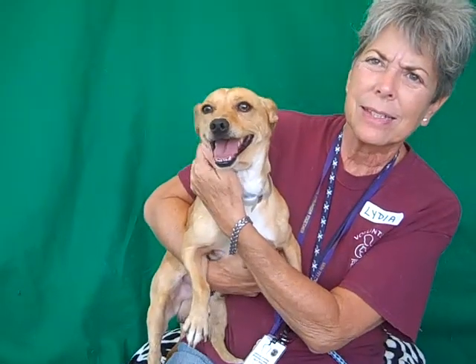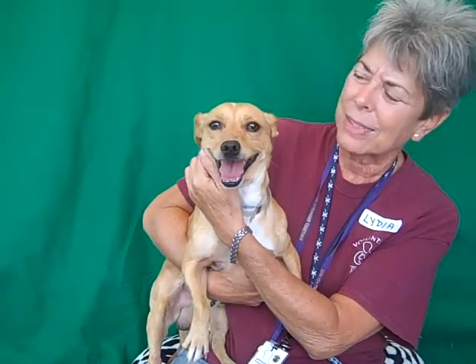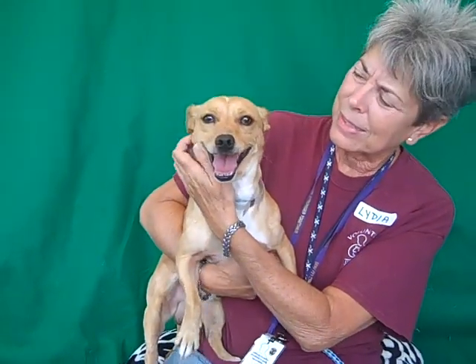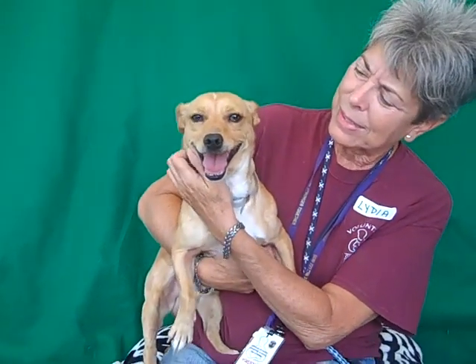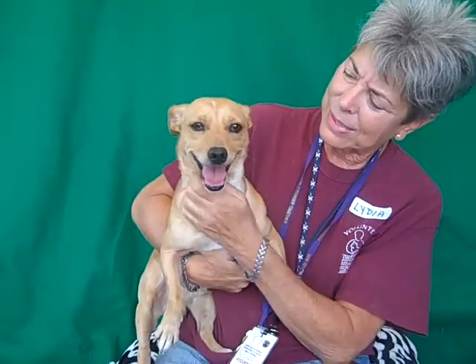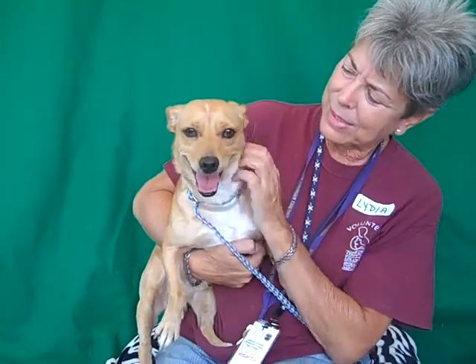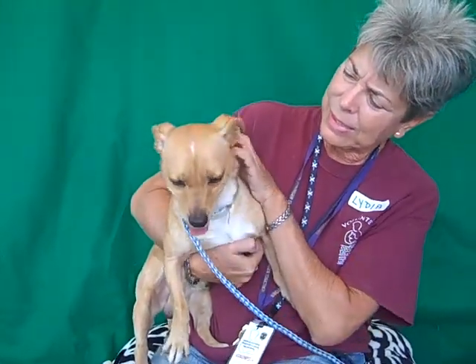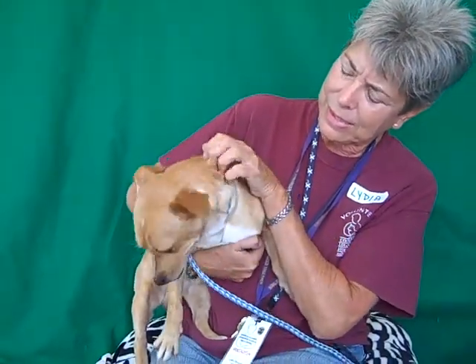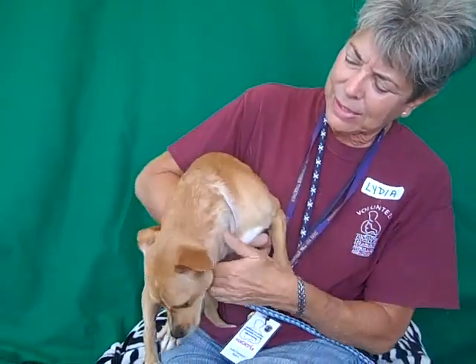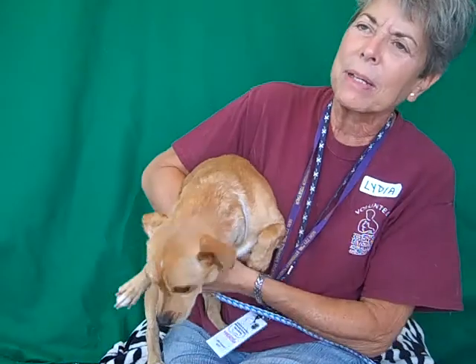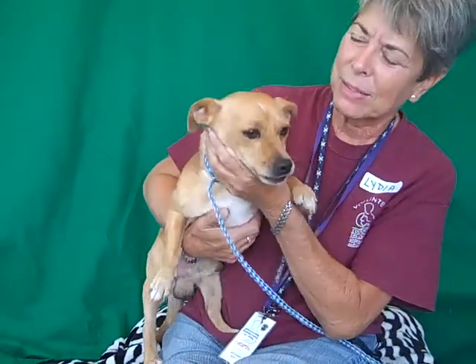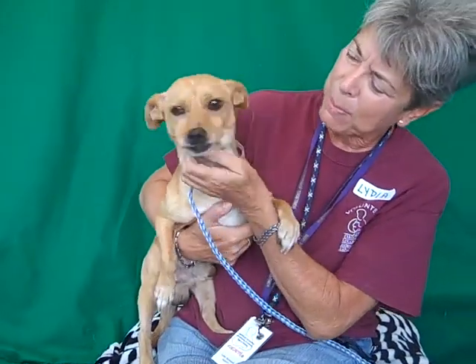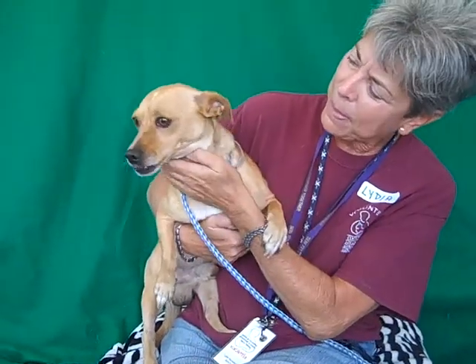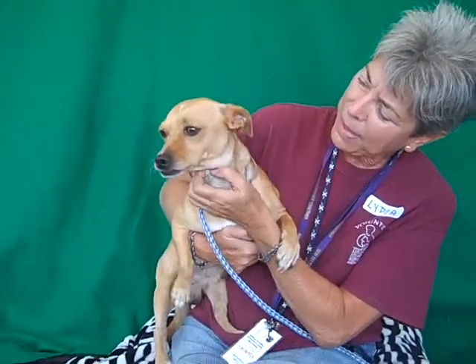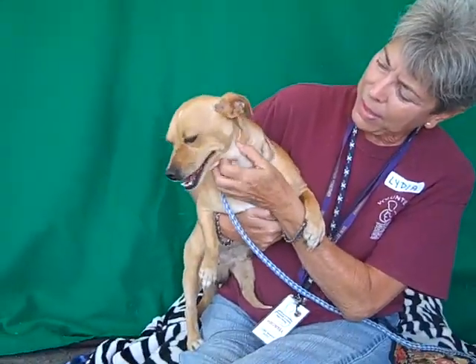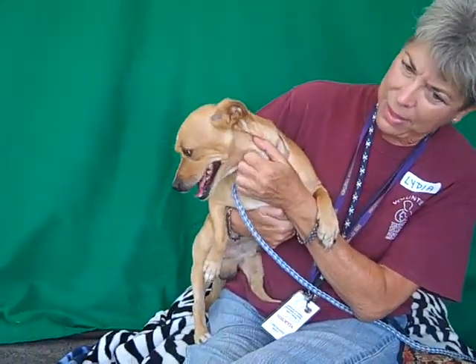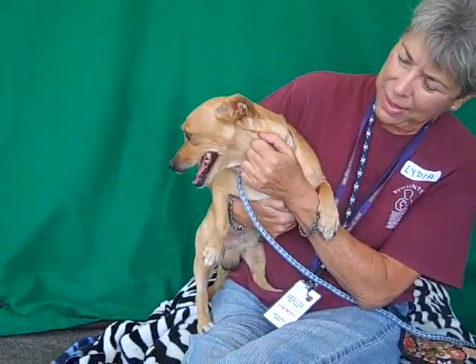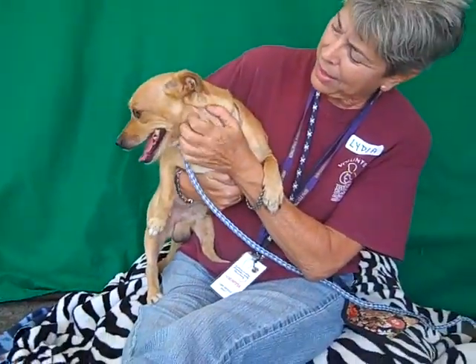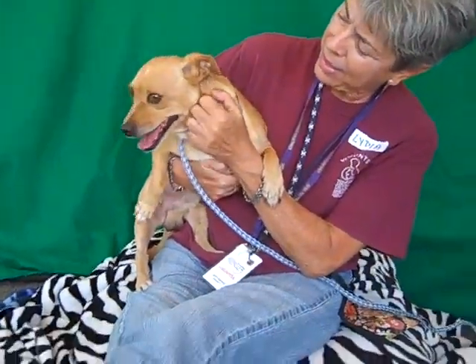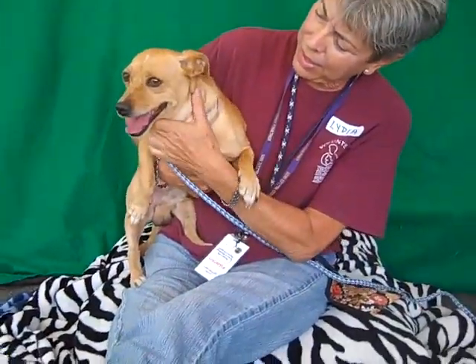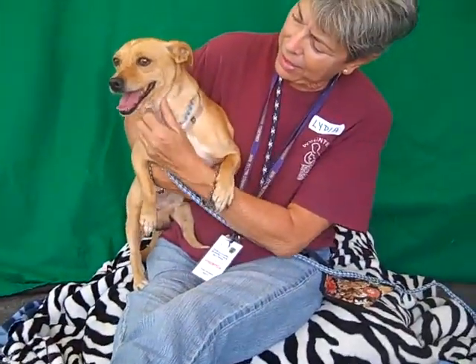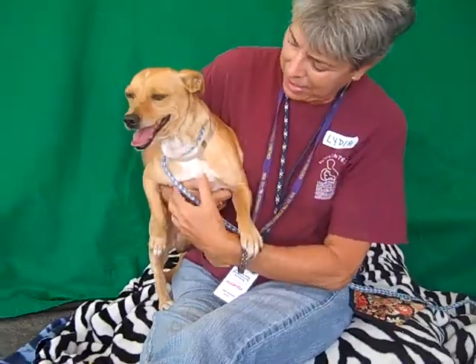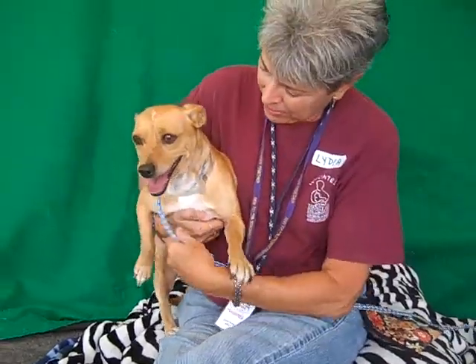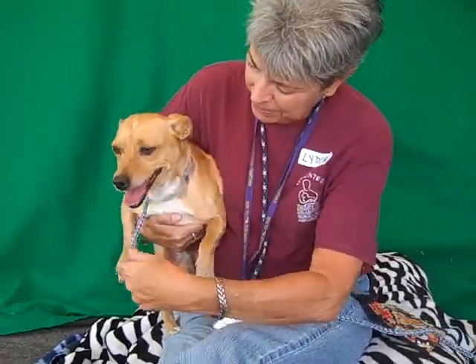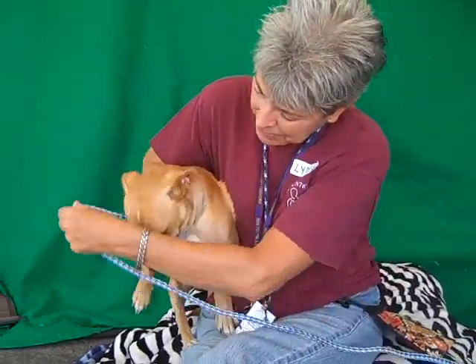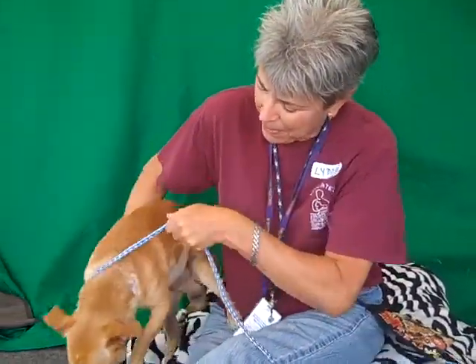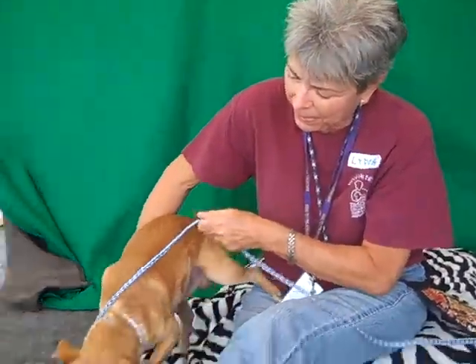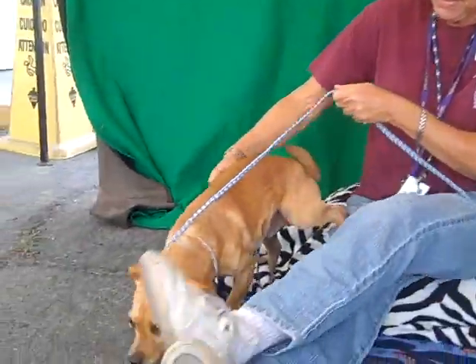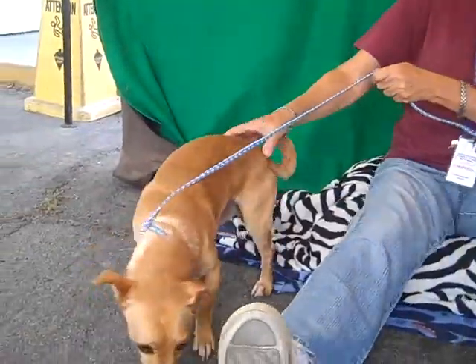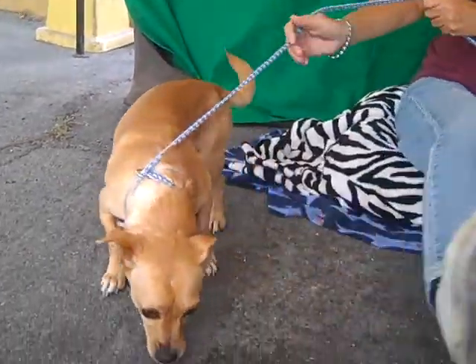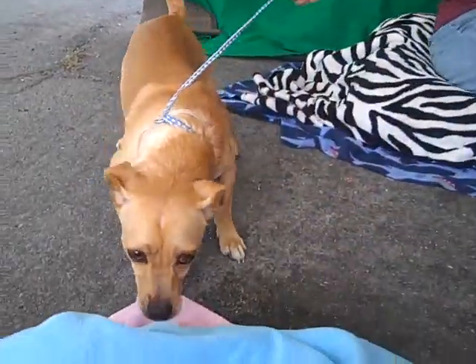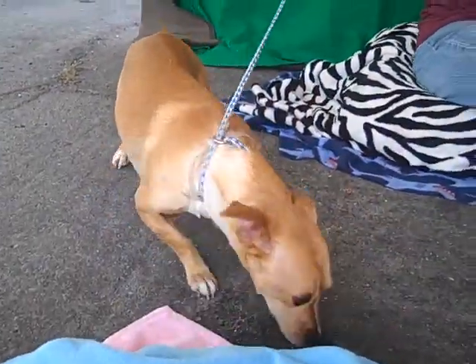Look at this cutie pie. This is Benjamin Button and his ID number is A4744636, and he is a cutie pie dachshund mix. He's got those little legs that kind of shoot out and his longer little body. There he goes — that's what he looks like.